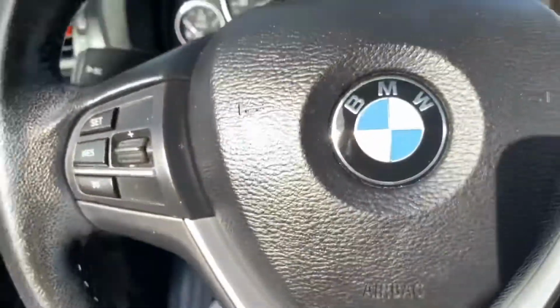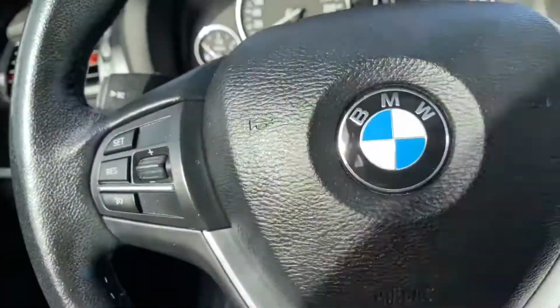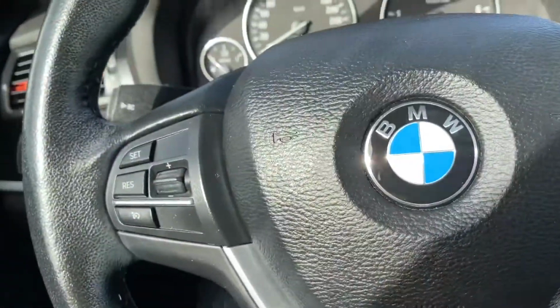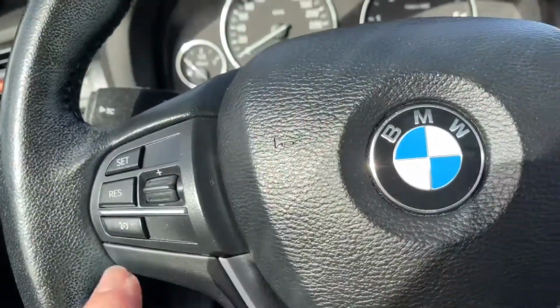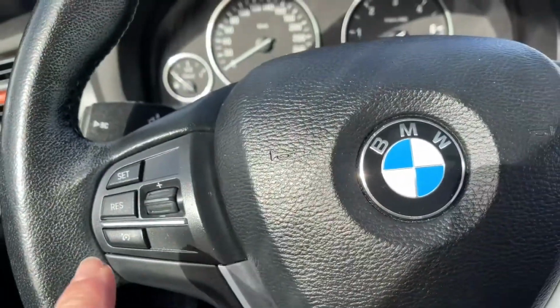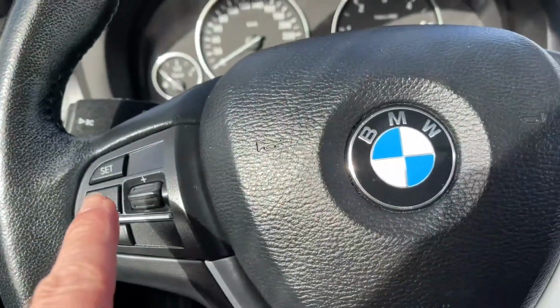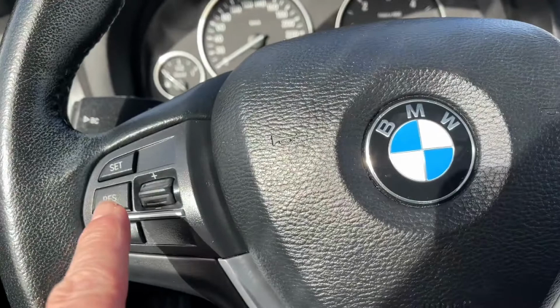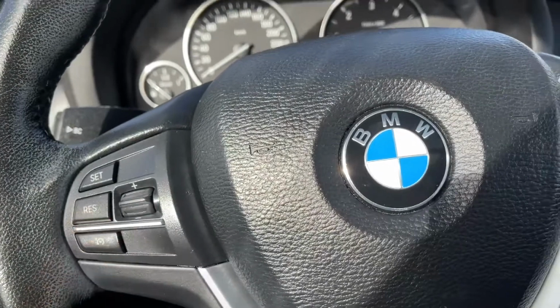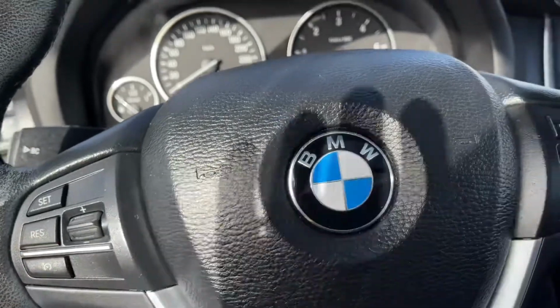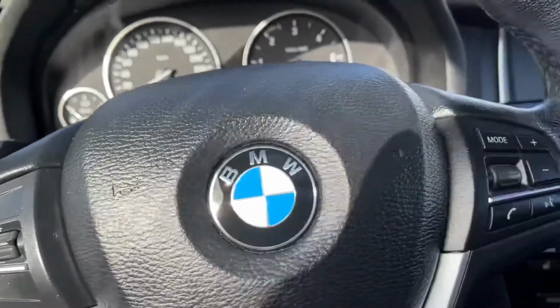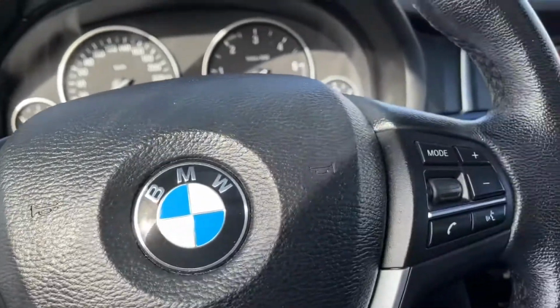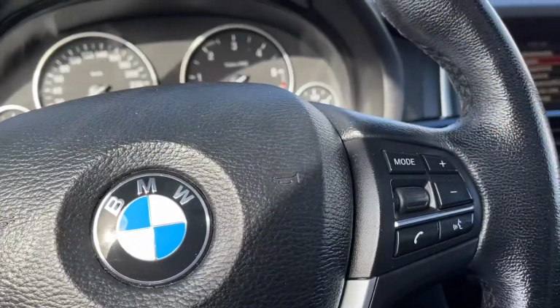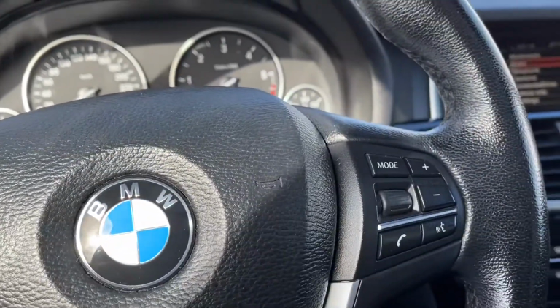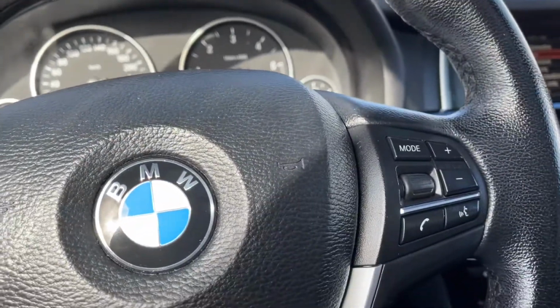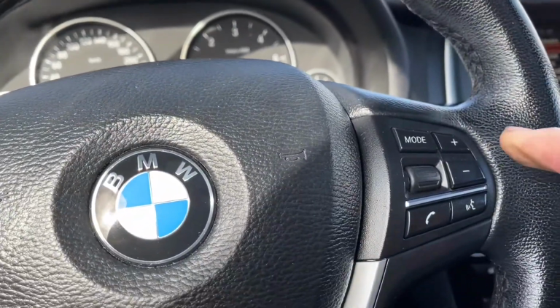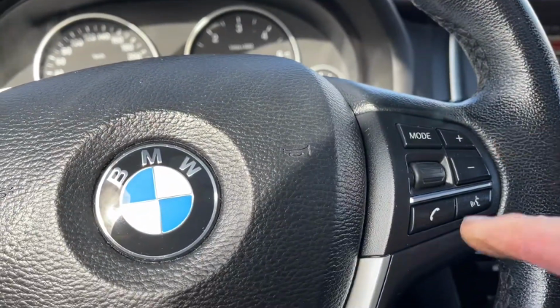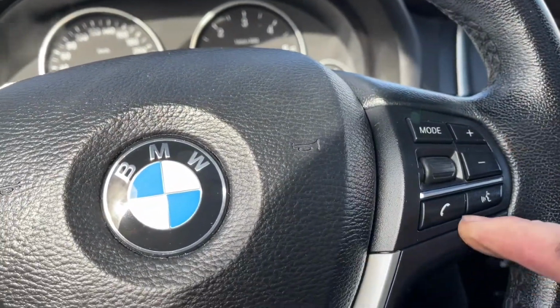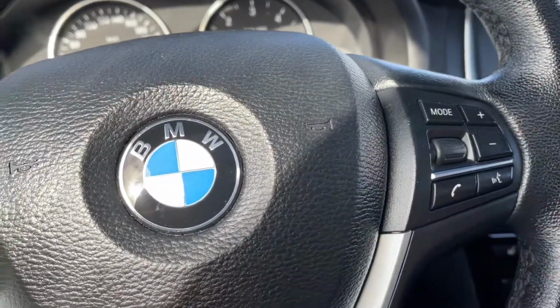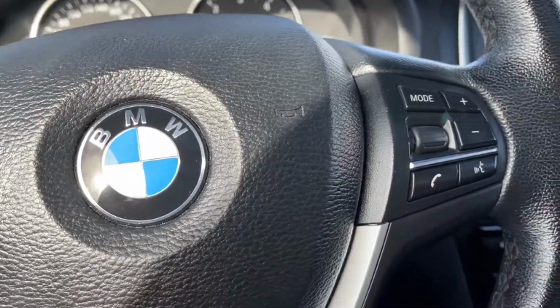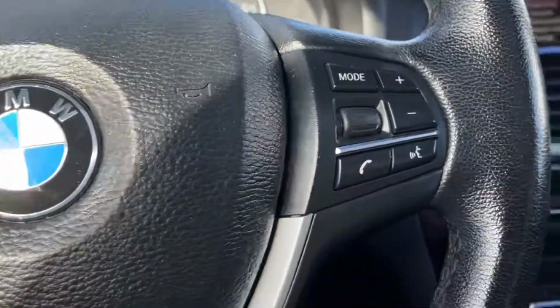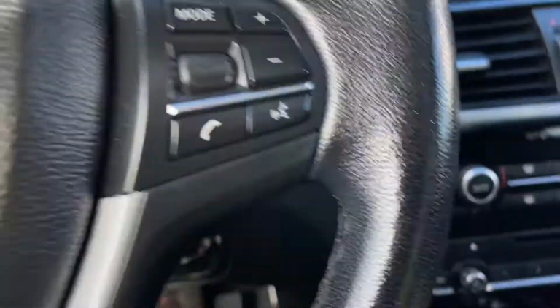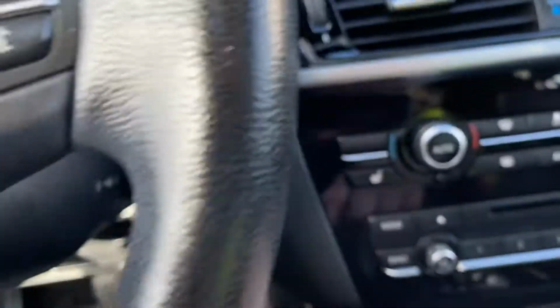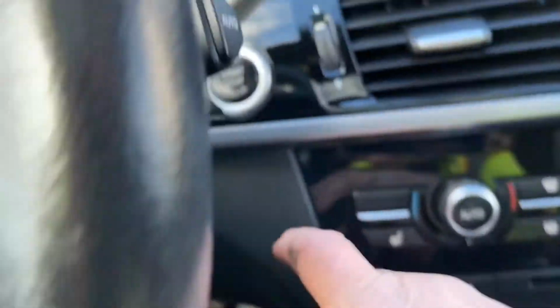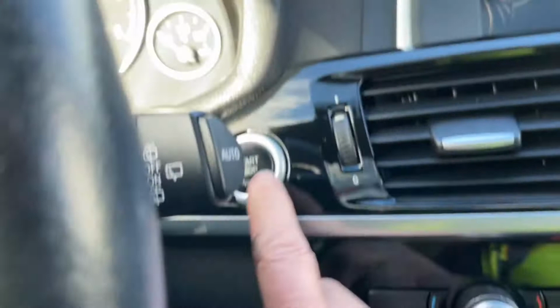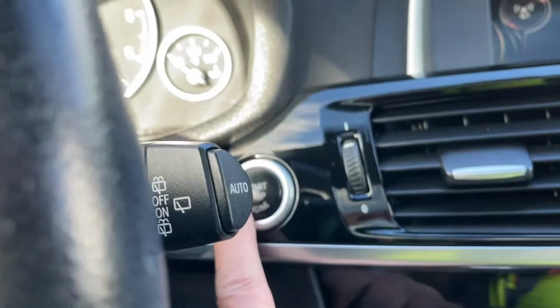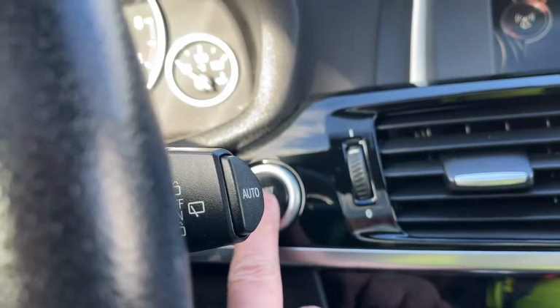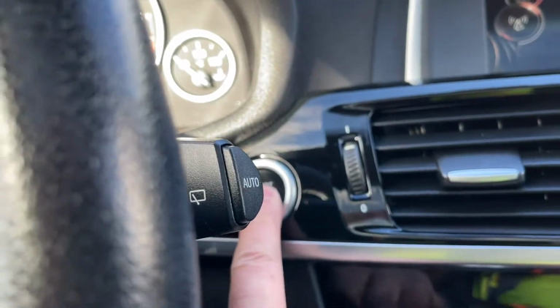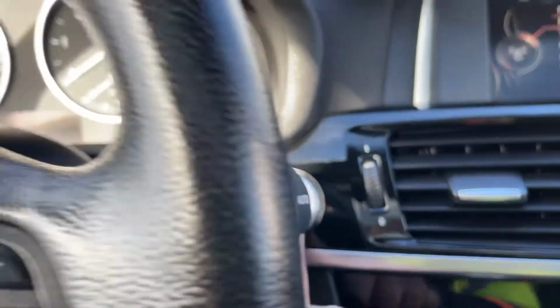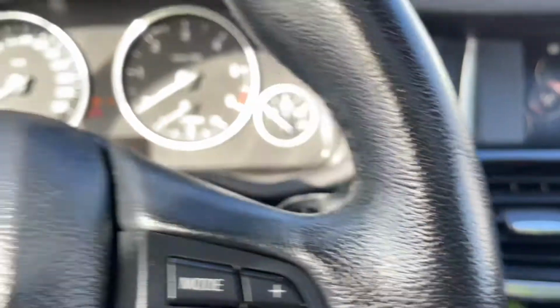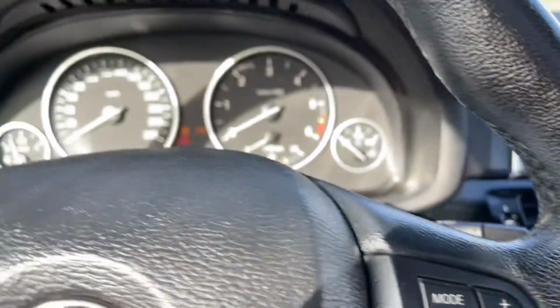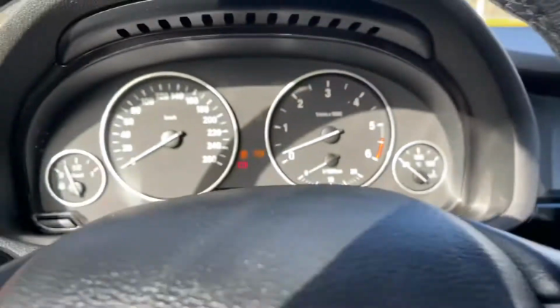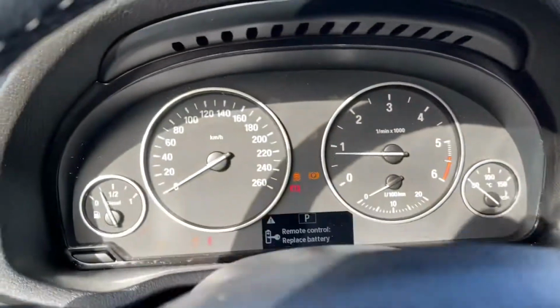On the face of the steering wheel you have your cruise control, volume control and hands-free dialing. Now this is a push start, so my foot's on the brake, key's in the pocket, and we're going to push the engine start/stop.